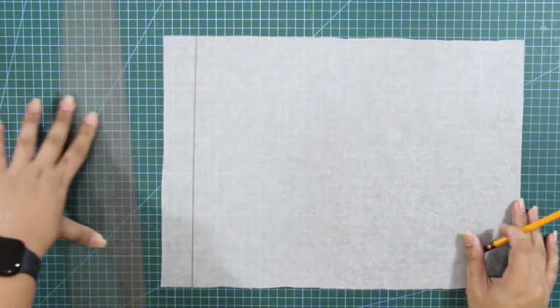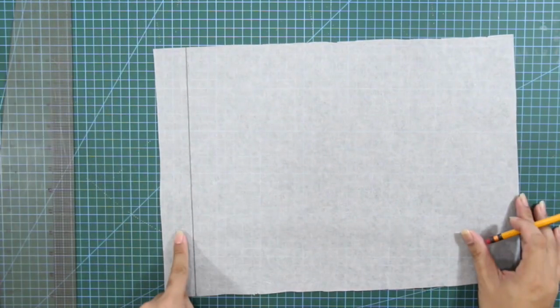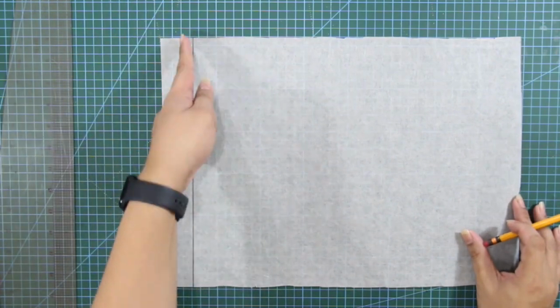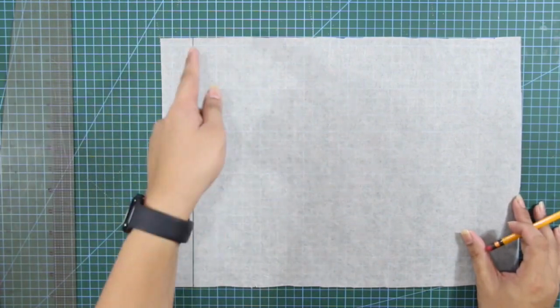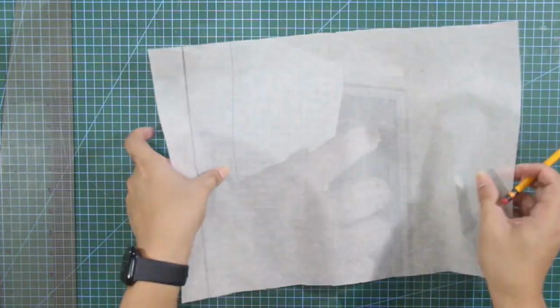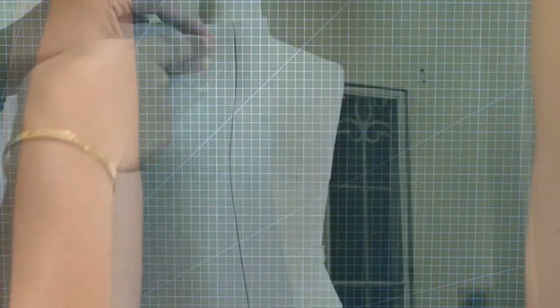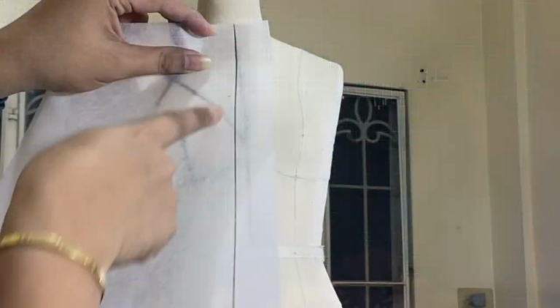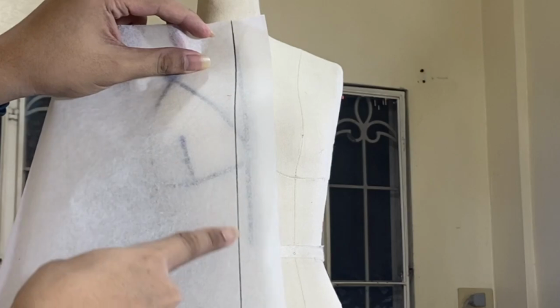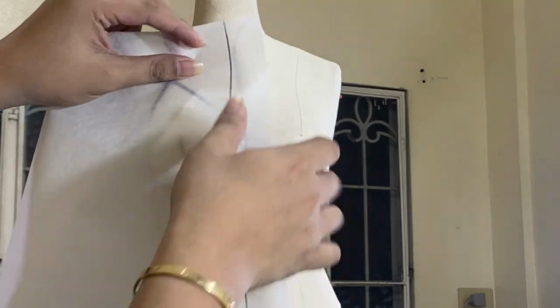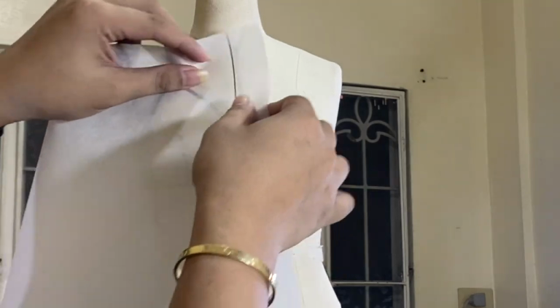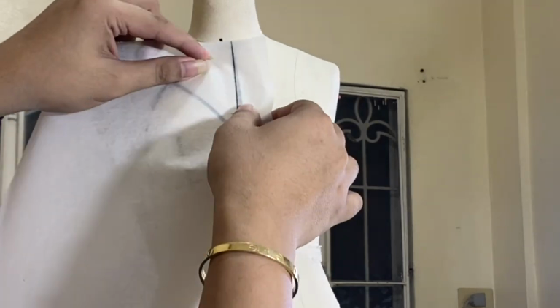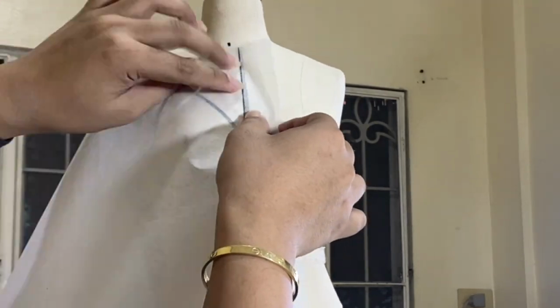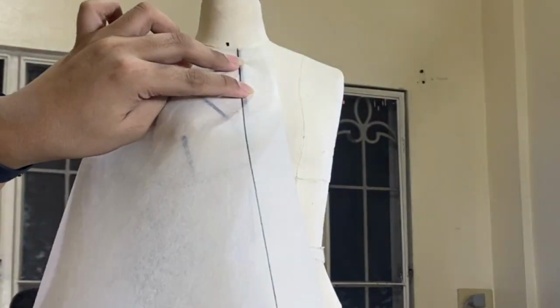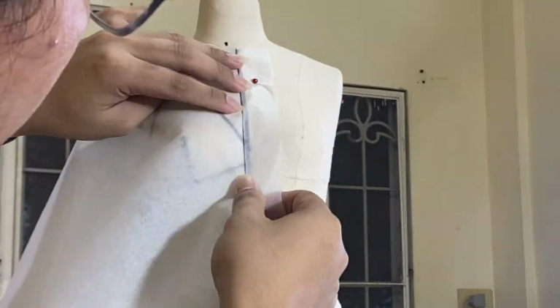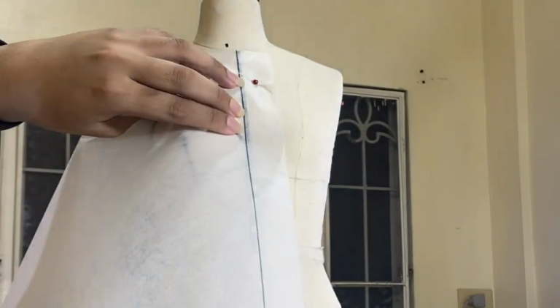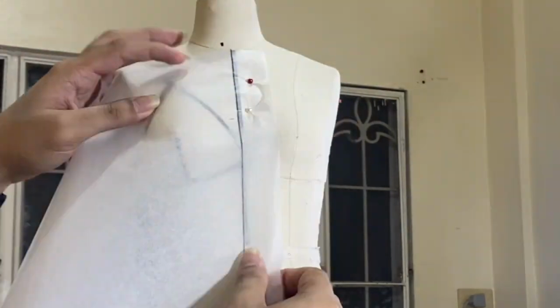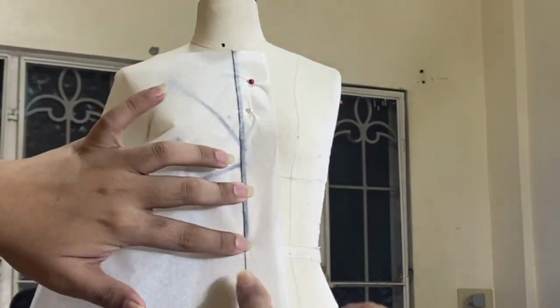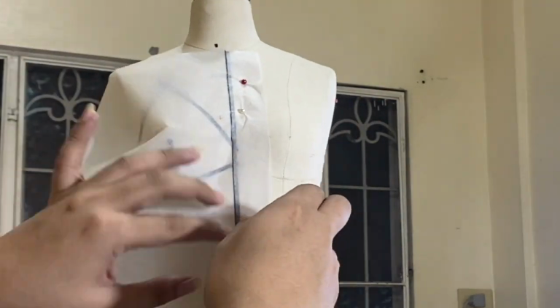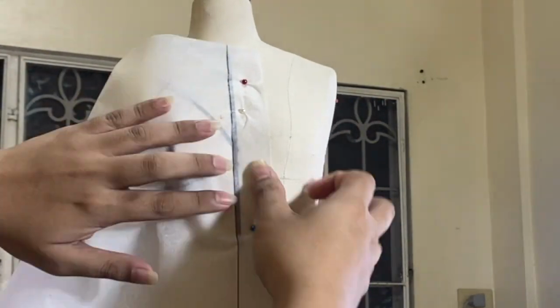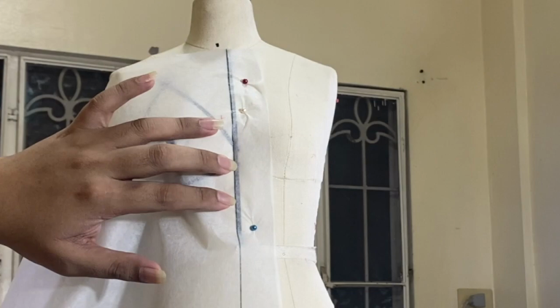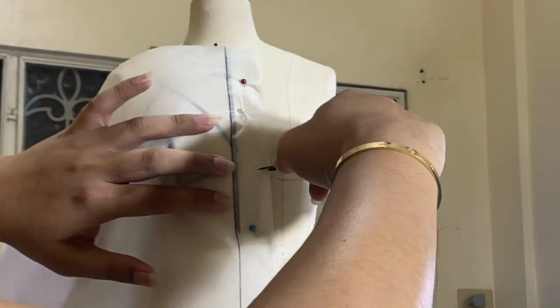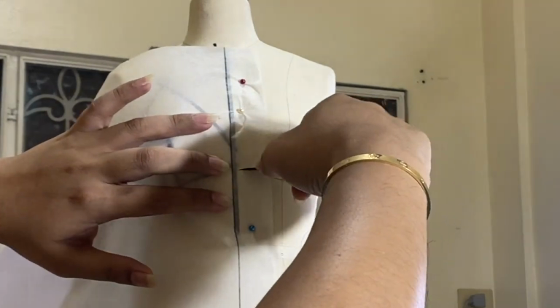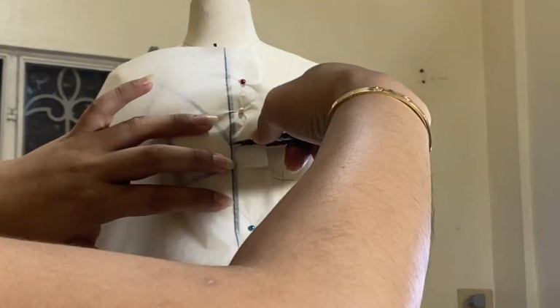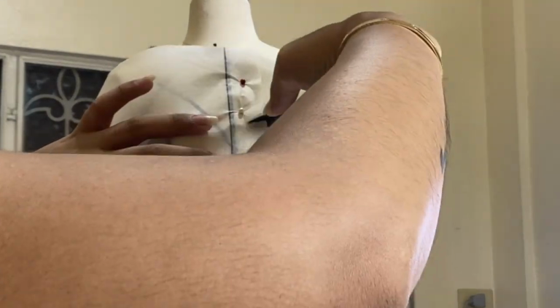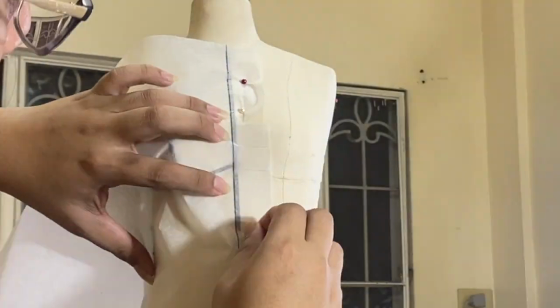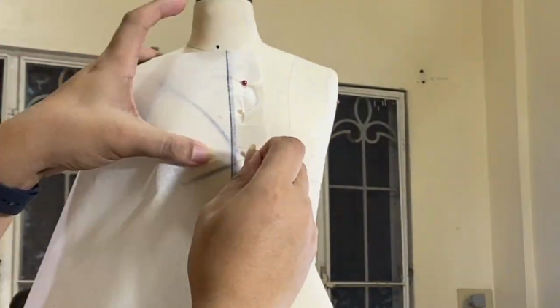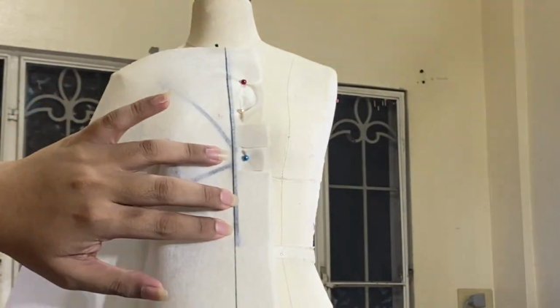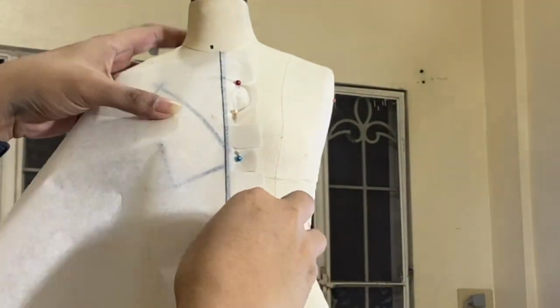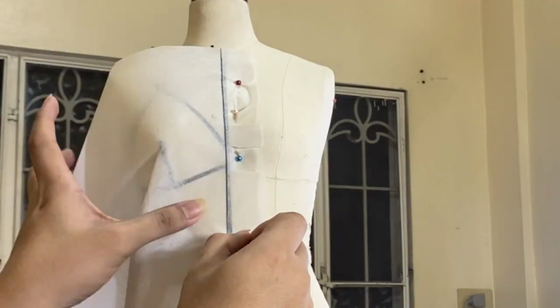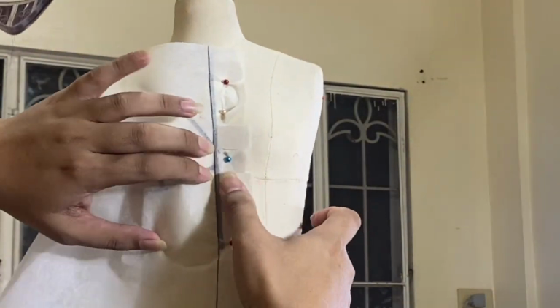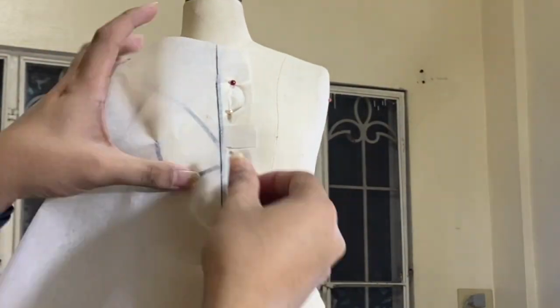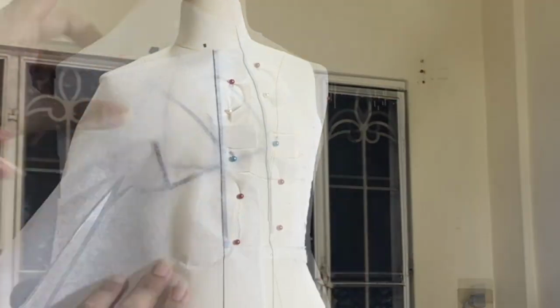Now it's draping time. I simply matched the grain line on my fabric and the centerline of my dress form and pinned the fabric in place. Notice that I snipped out the fabric to ease the tension.